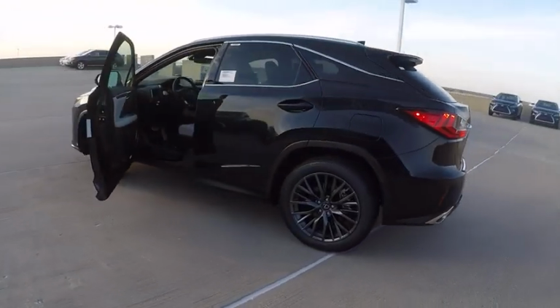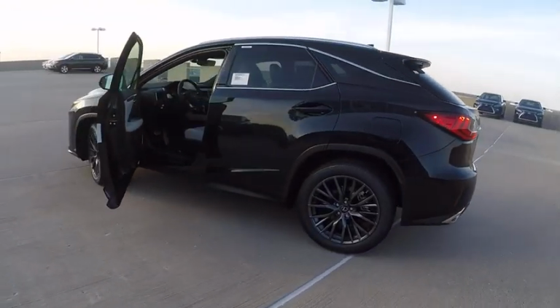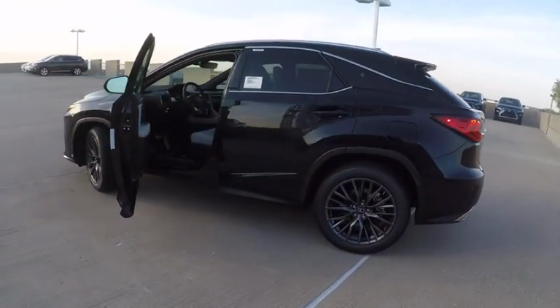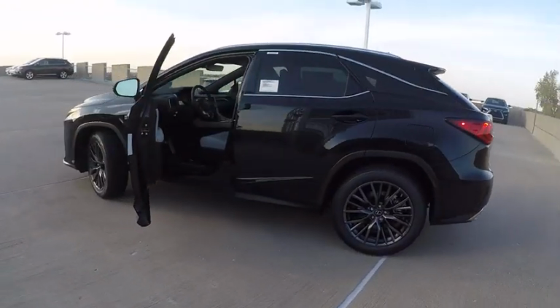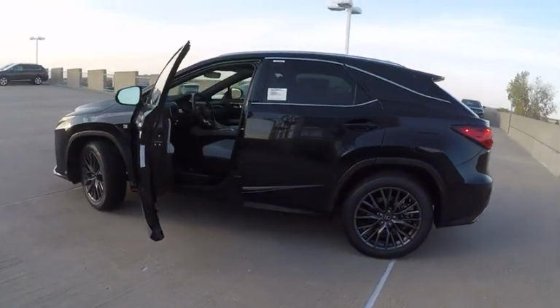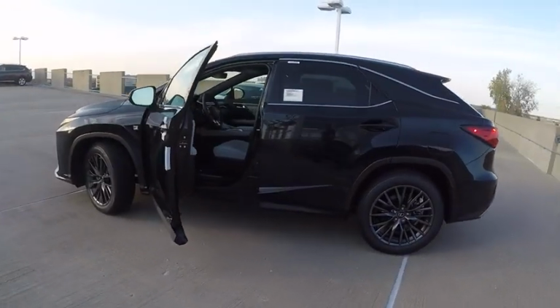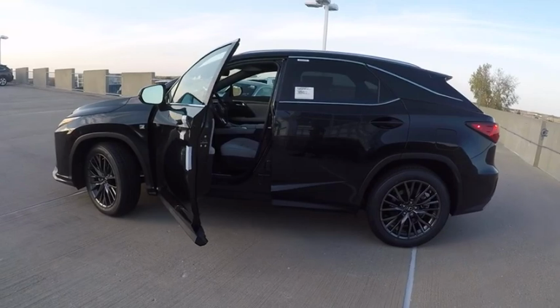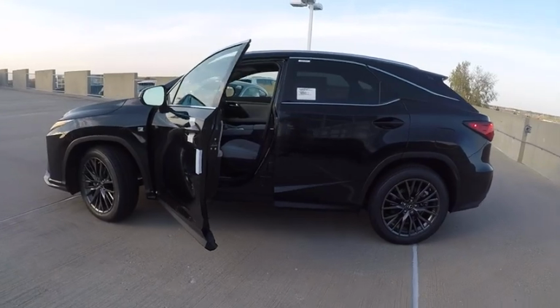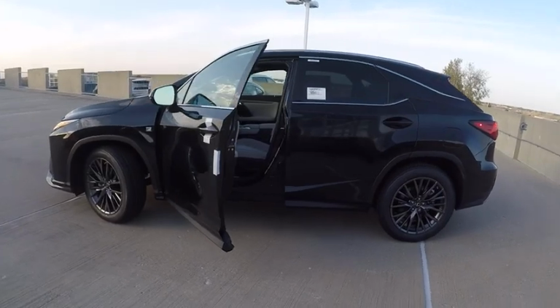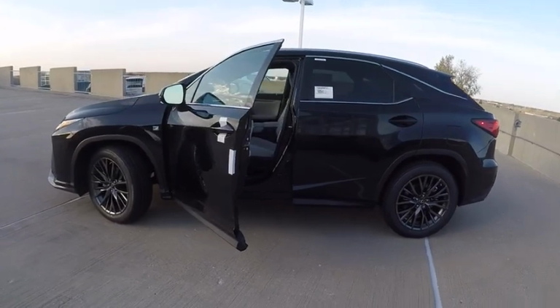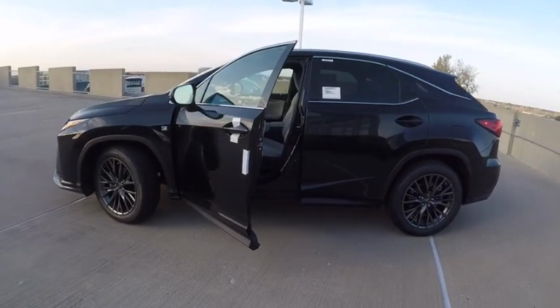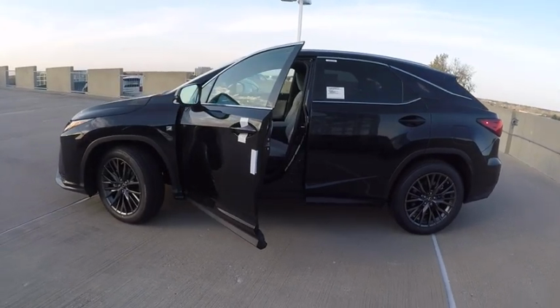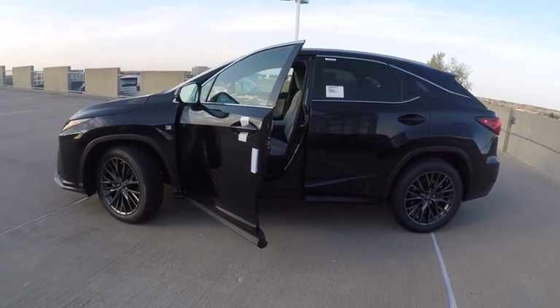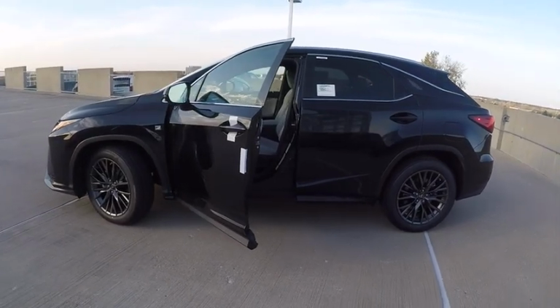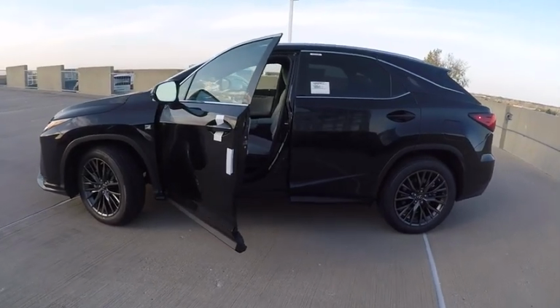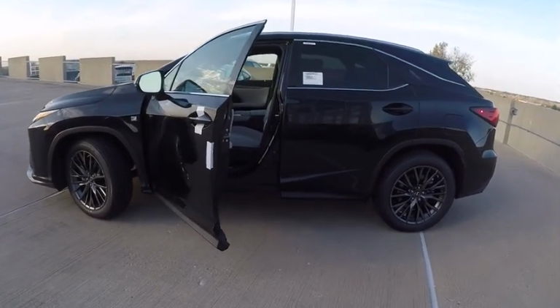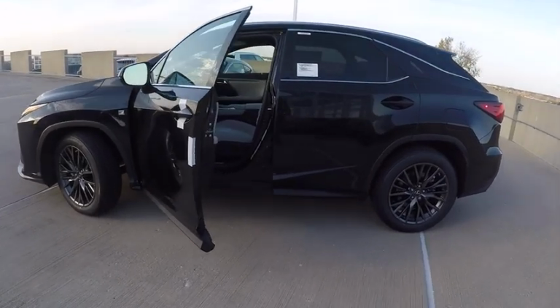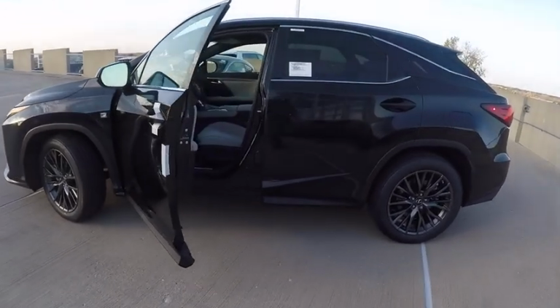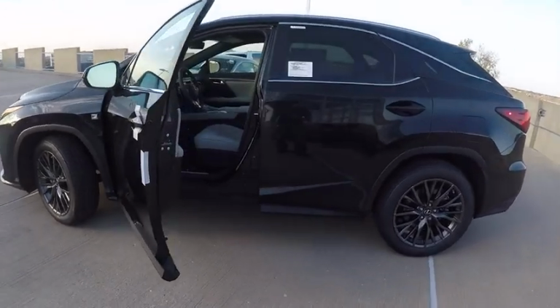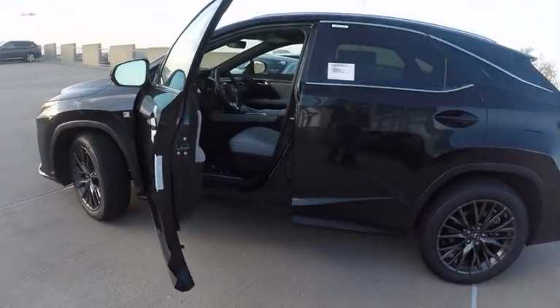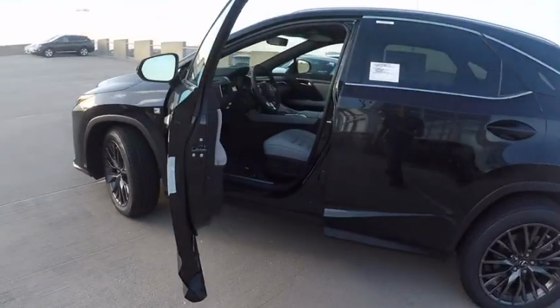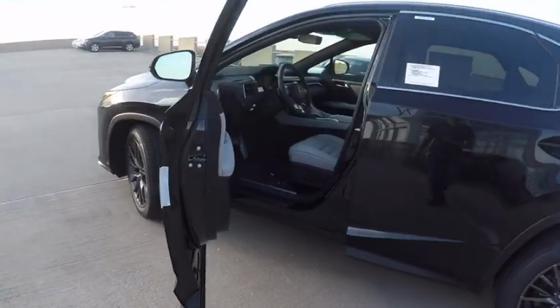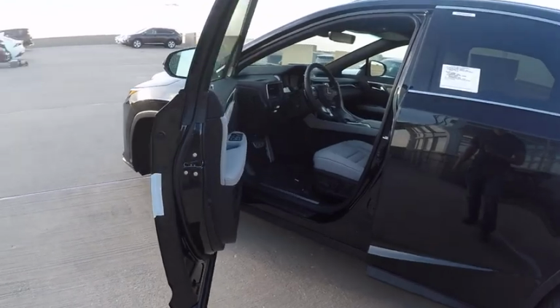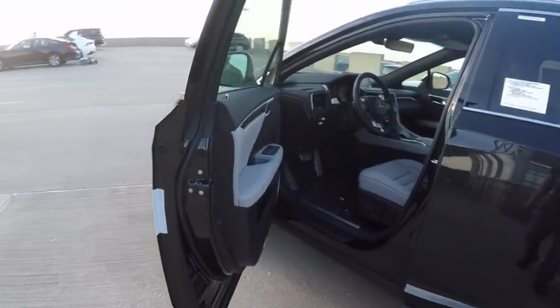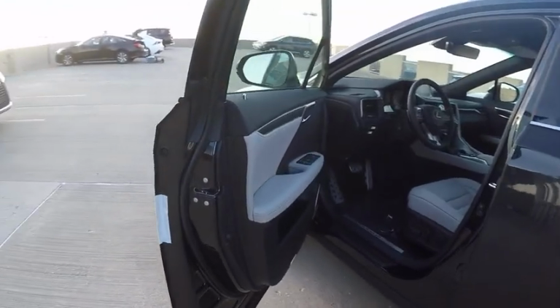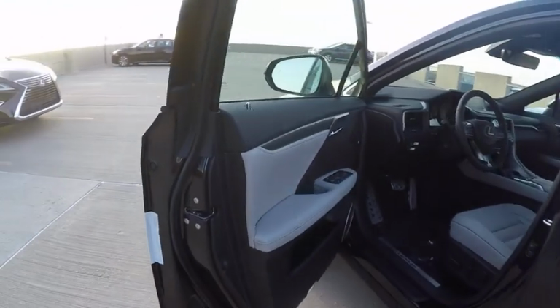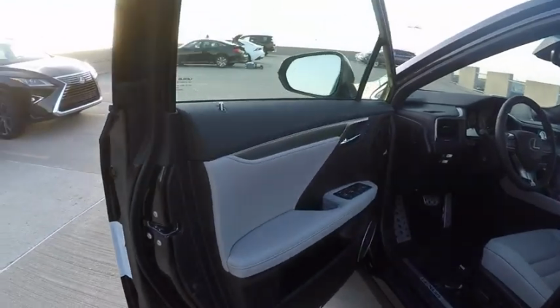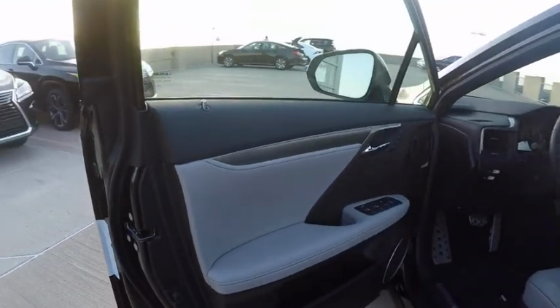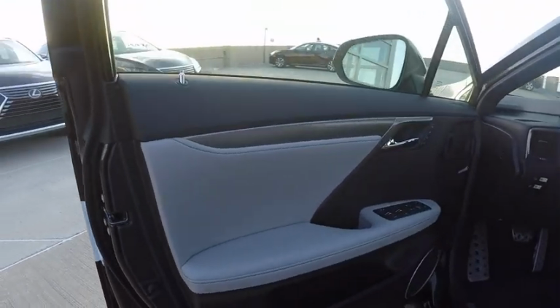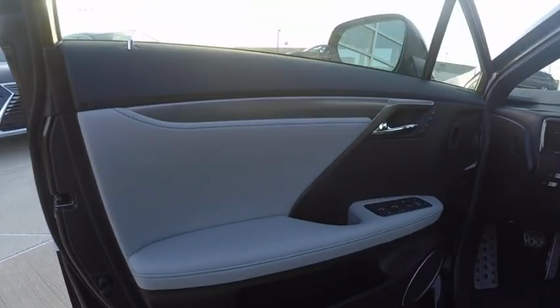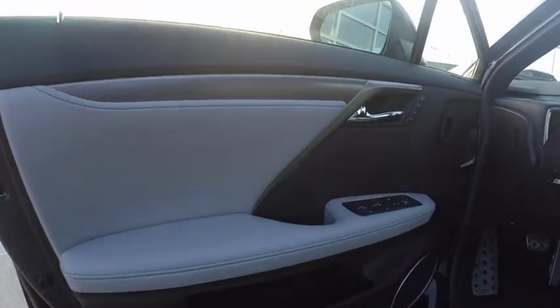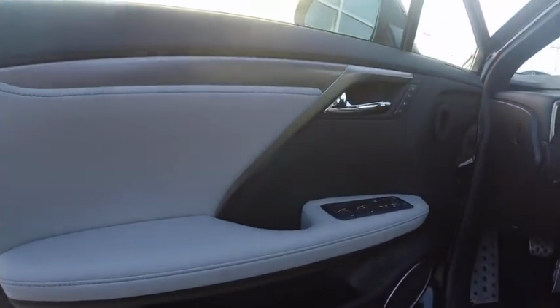Traction control, child safety locks, clock, trip computer, compass, power brakes, cargo area light, rear floor mats, tachometer, rear view camera.